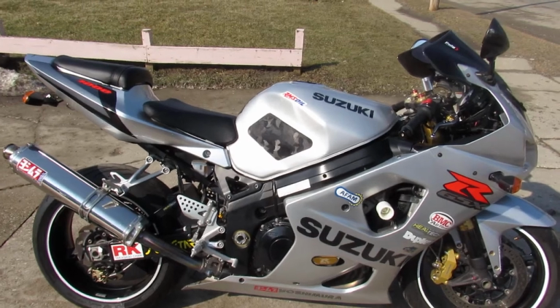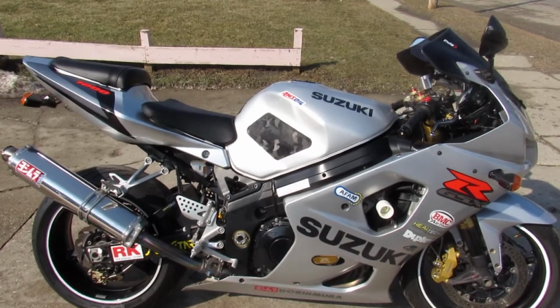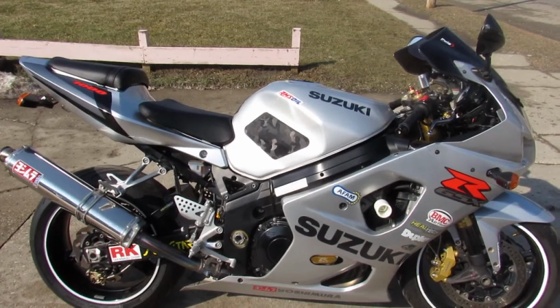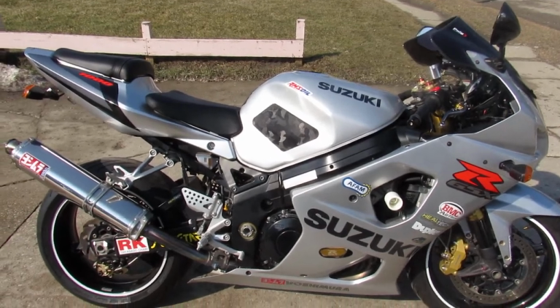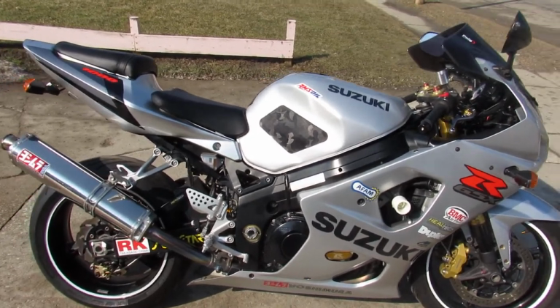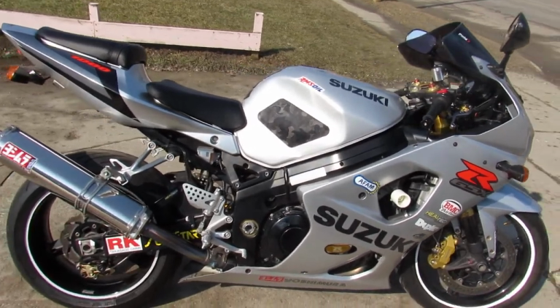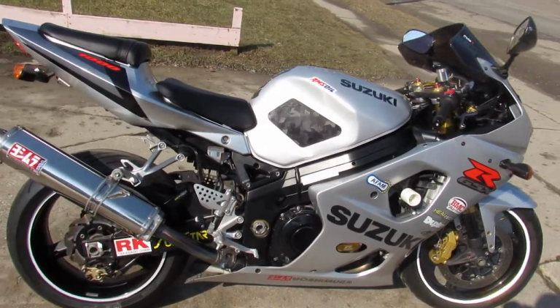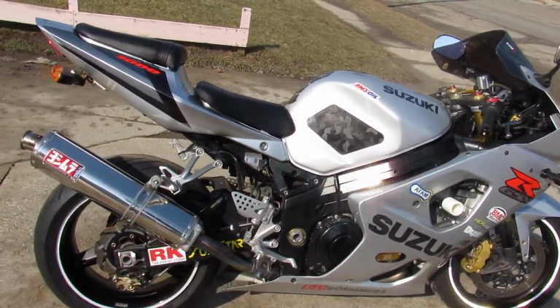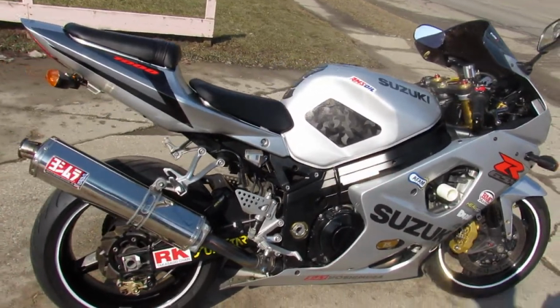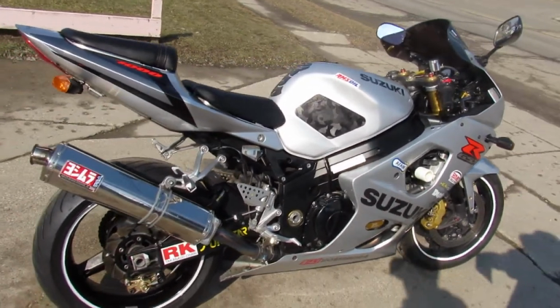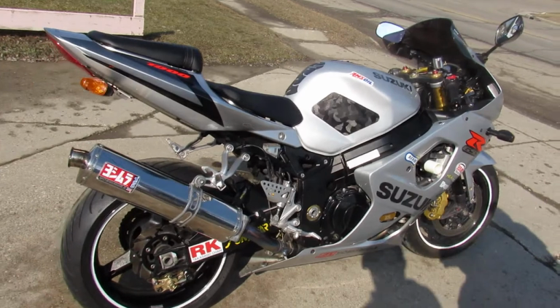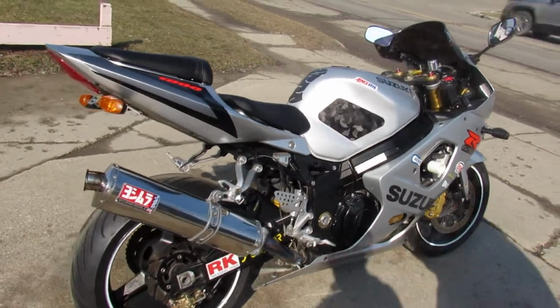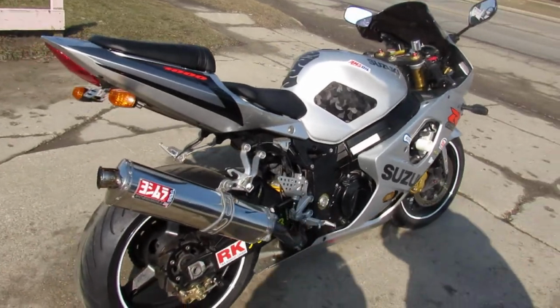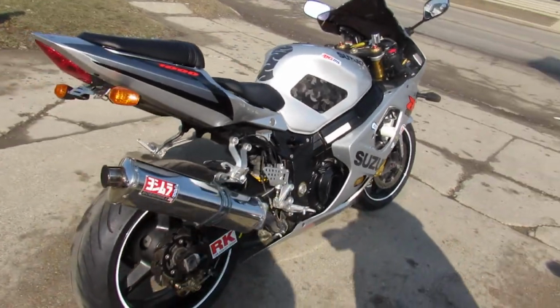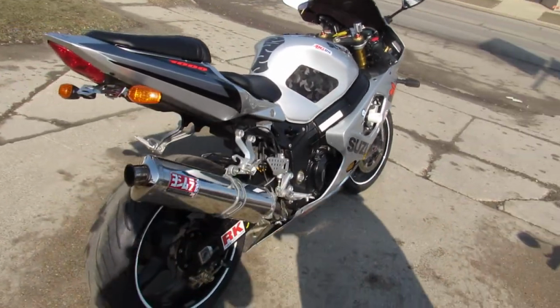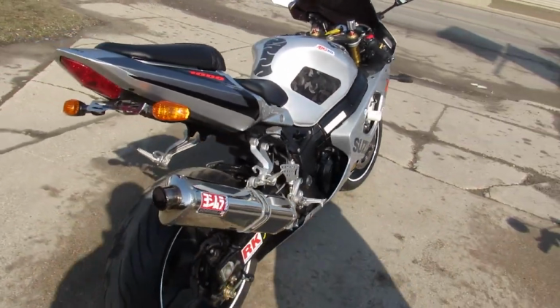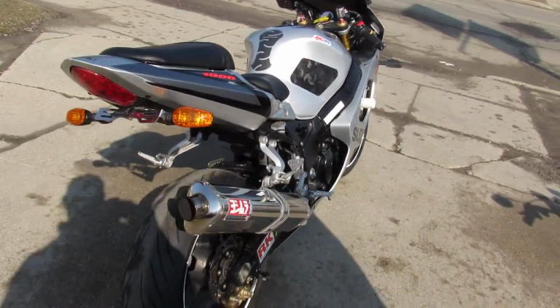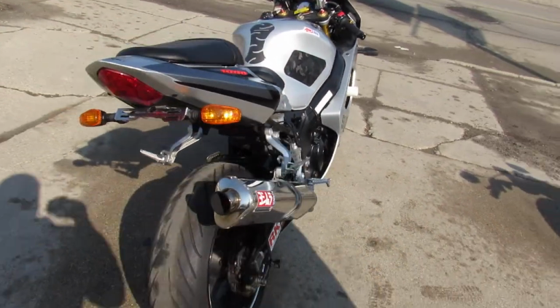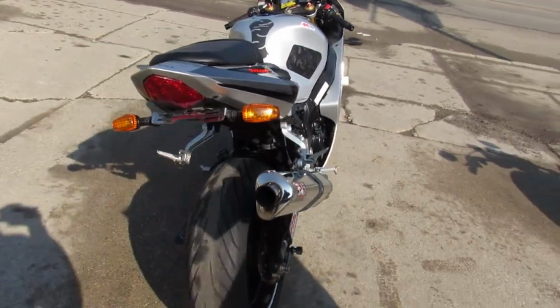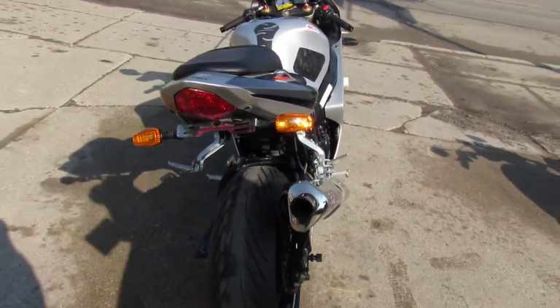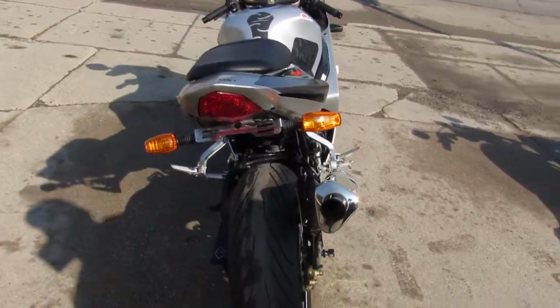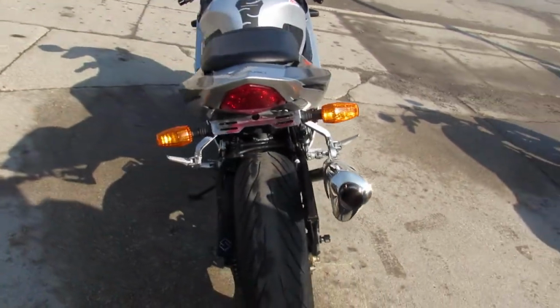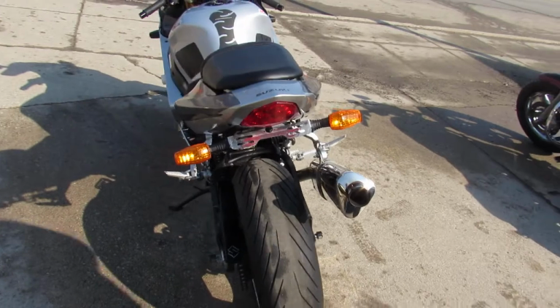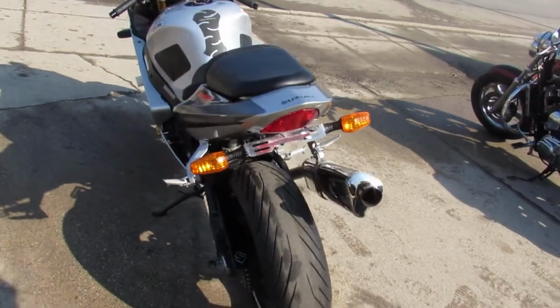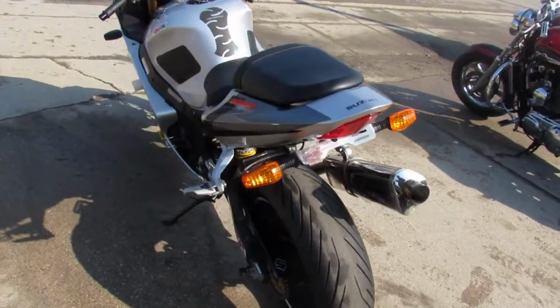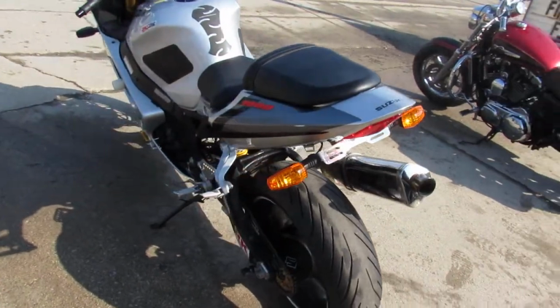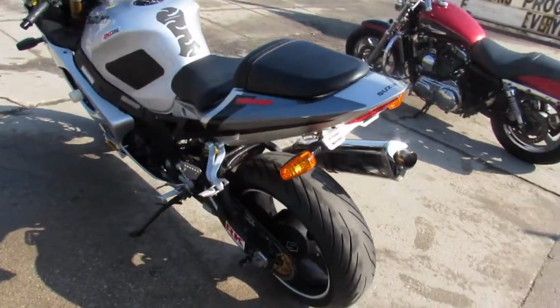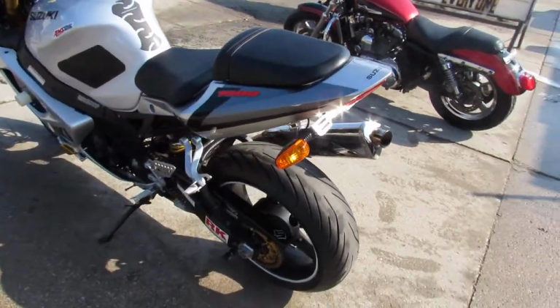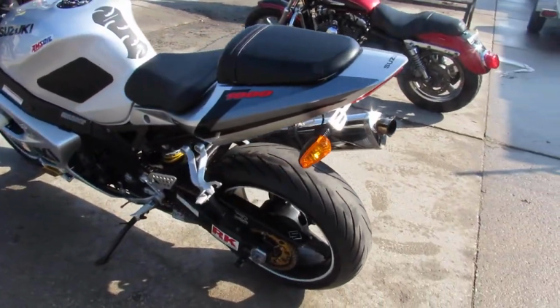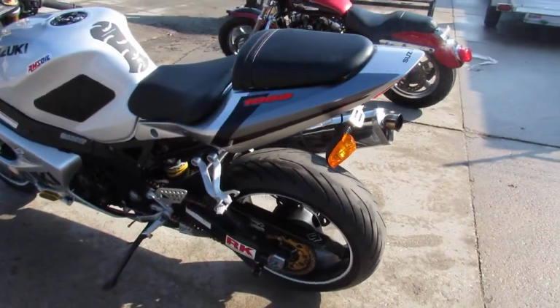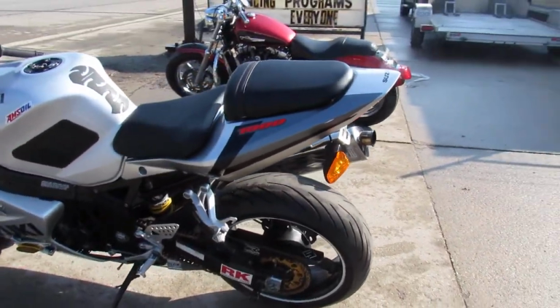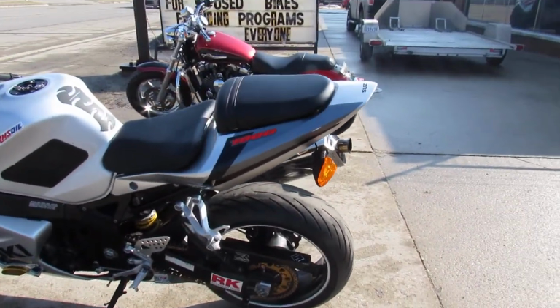Hey guys, ApprovalPowersports.com here doing some videos on some bikes we just got in. Check this one out — 2004 Suzuki GSX-R 1000 for sale. All kinds of extras on this thing, this Gixxer 1000 is super clean.